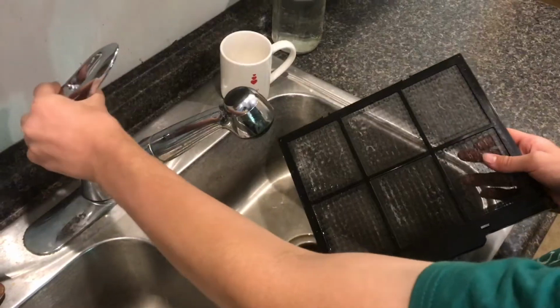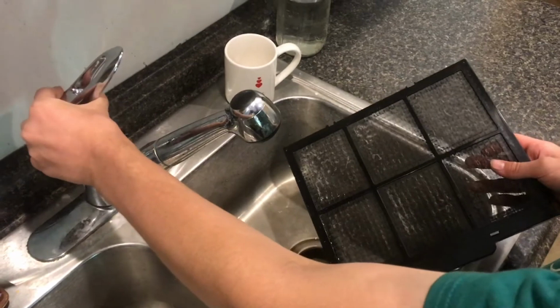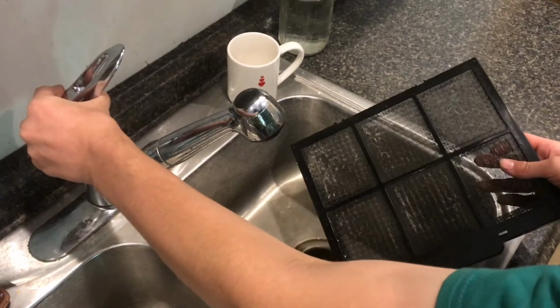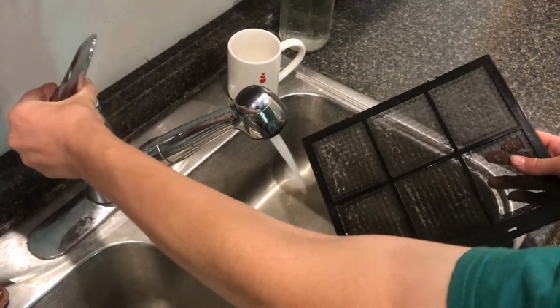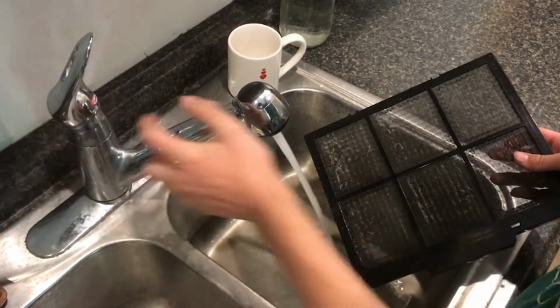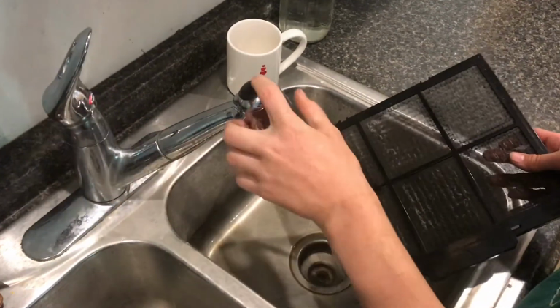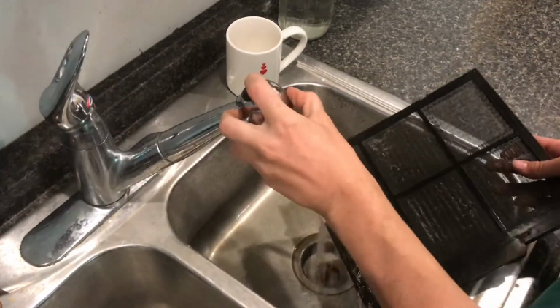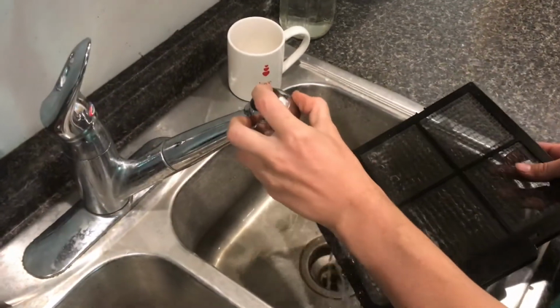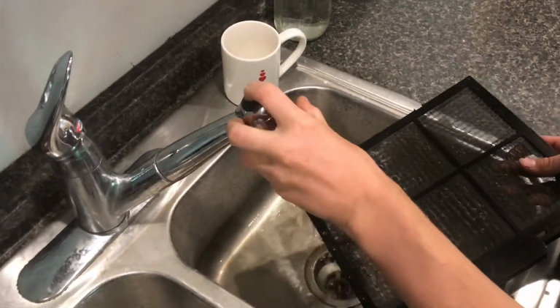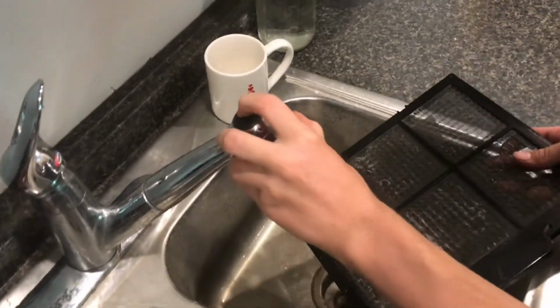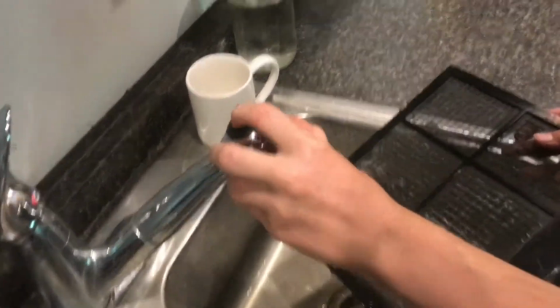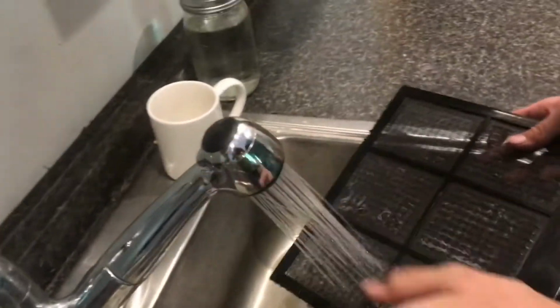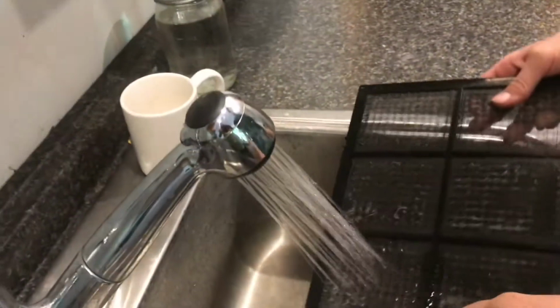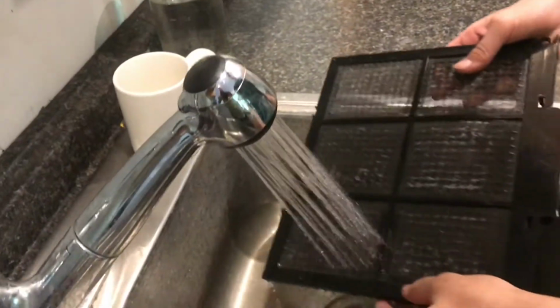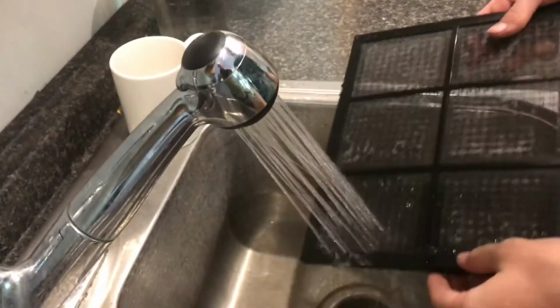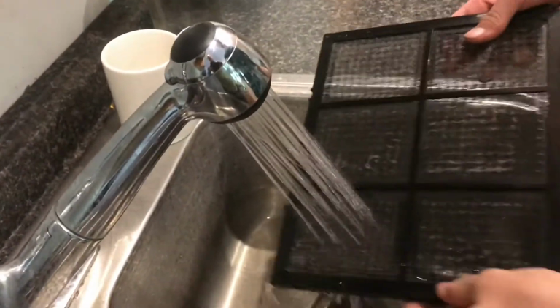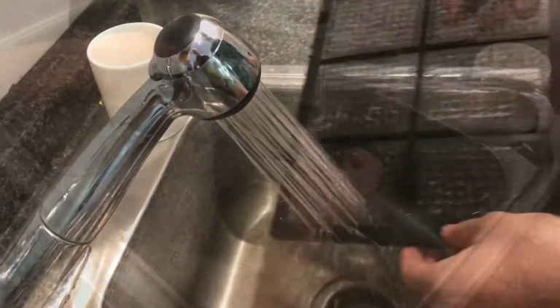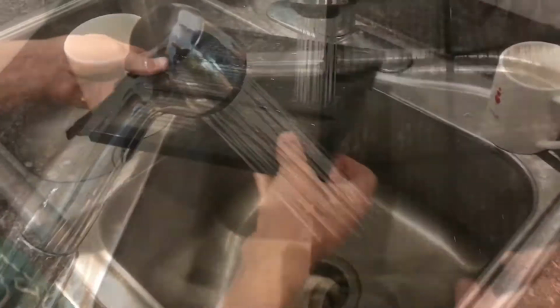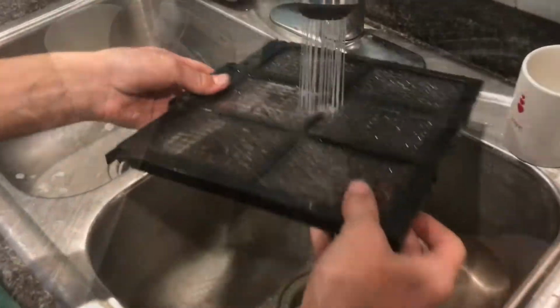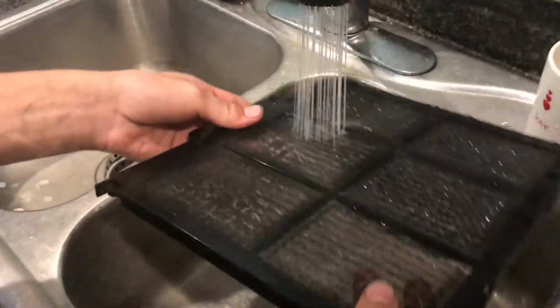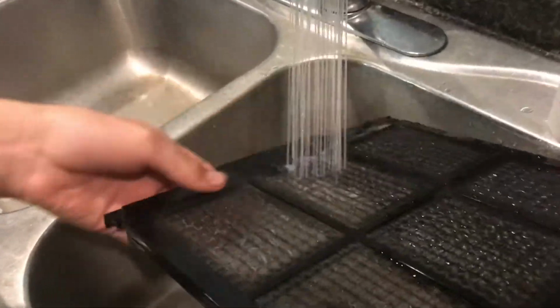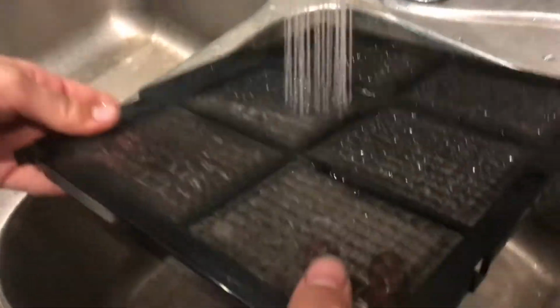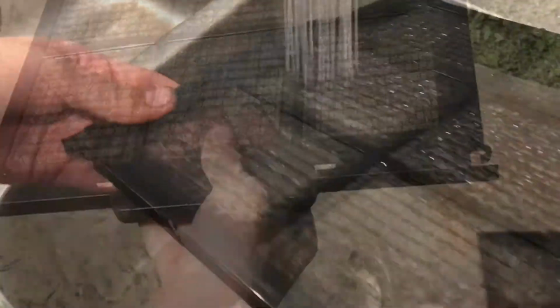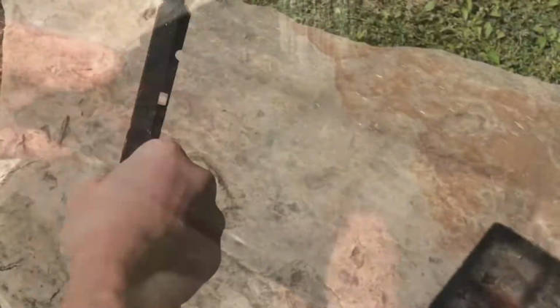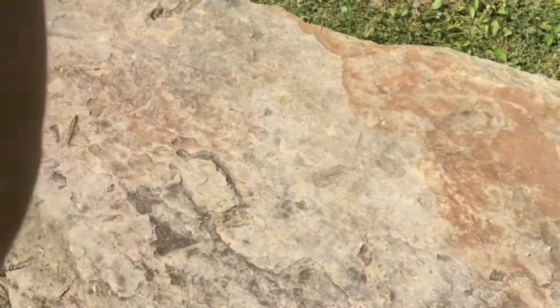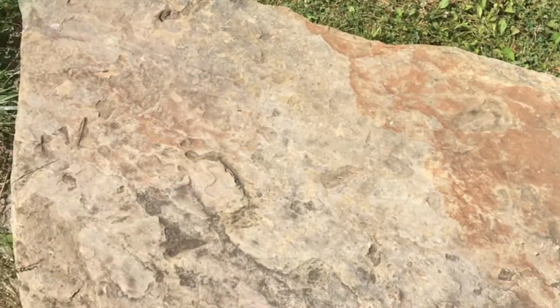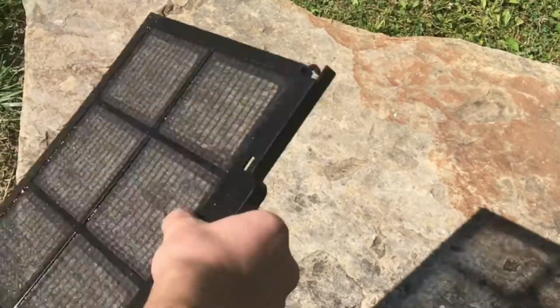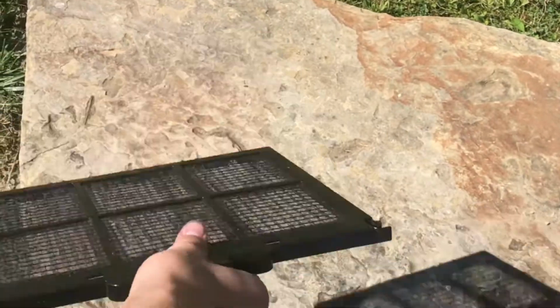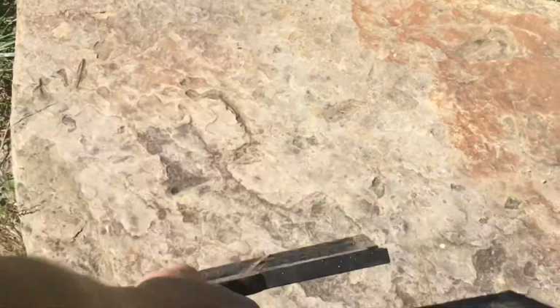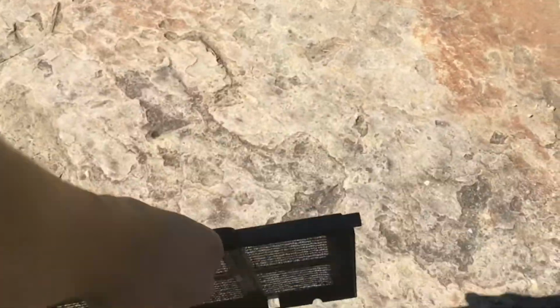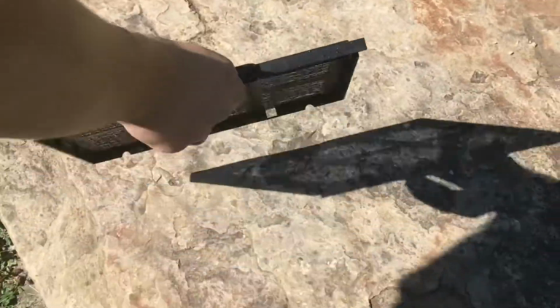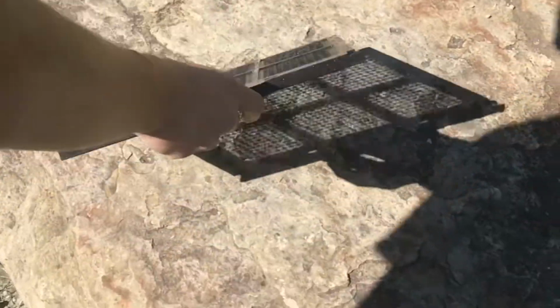Rinse out the screen, give it a few good shakes, and then set it out in the sun to let it dry.